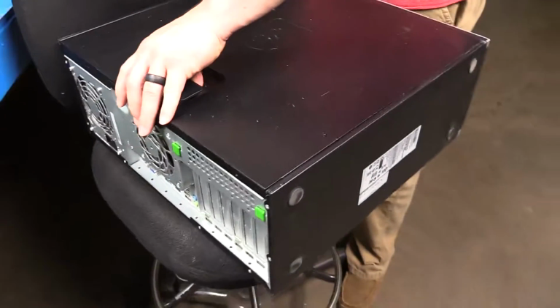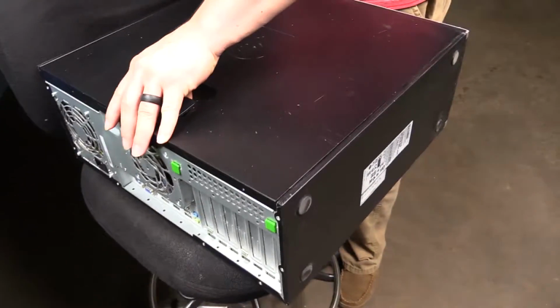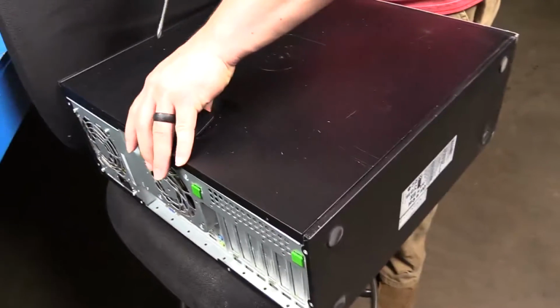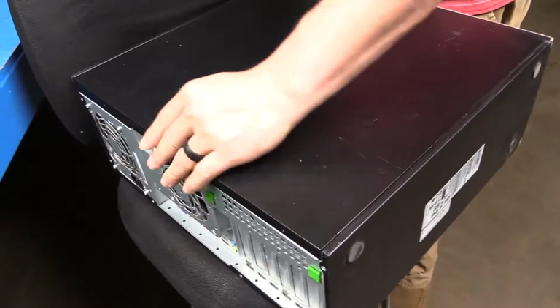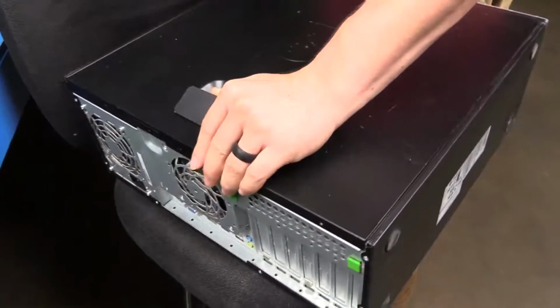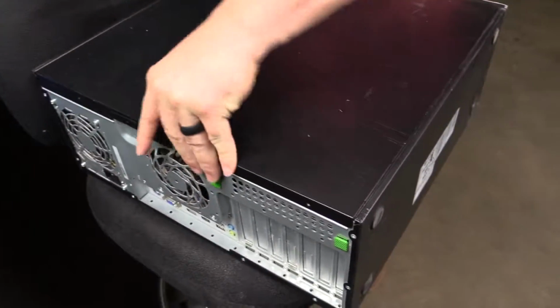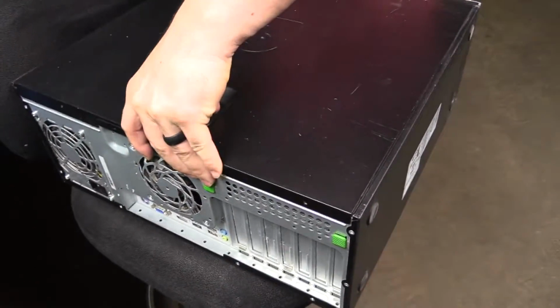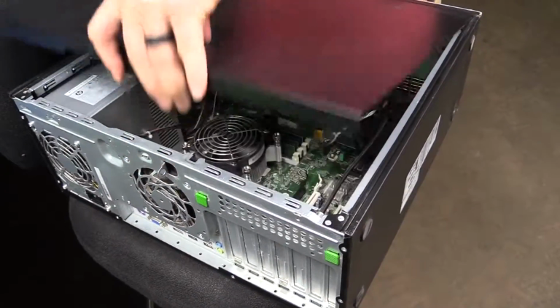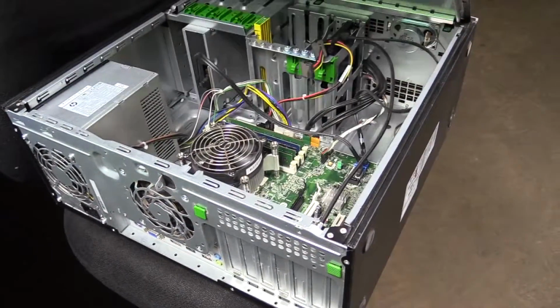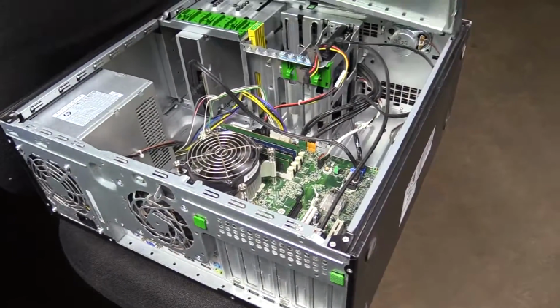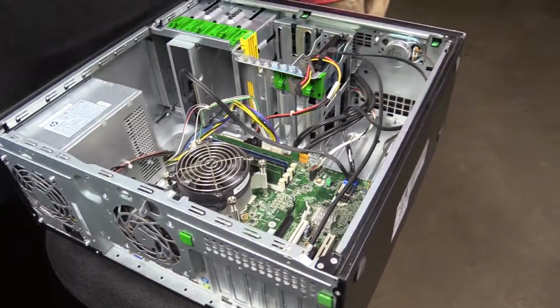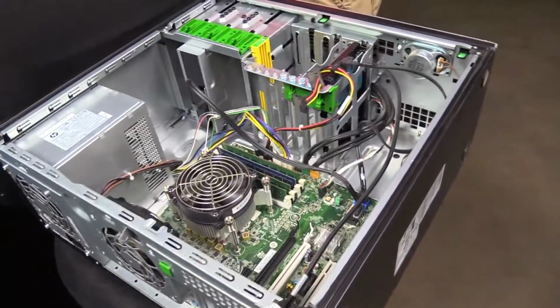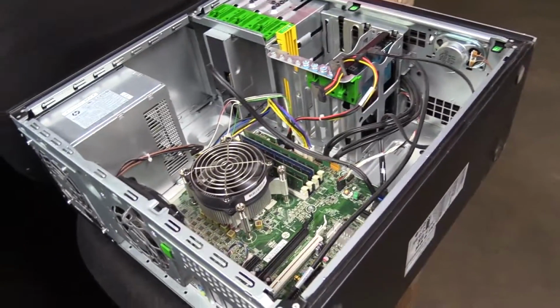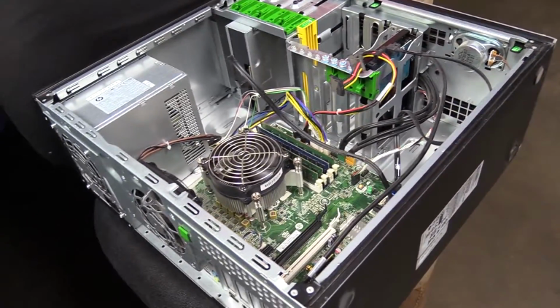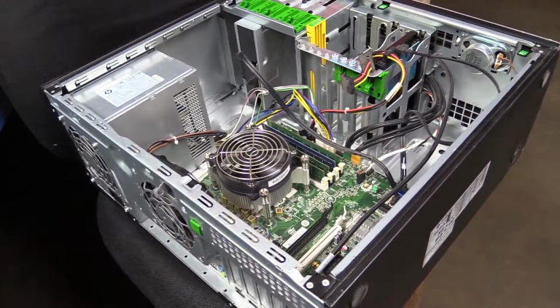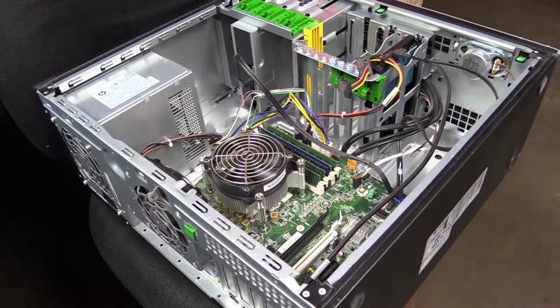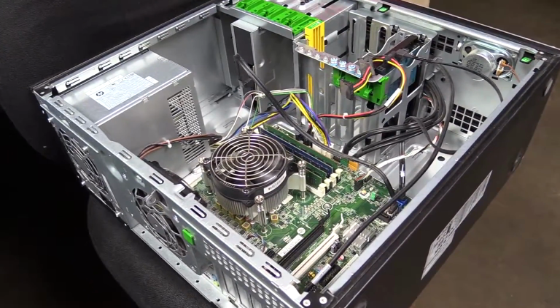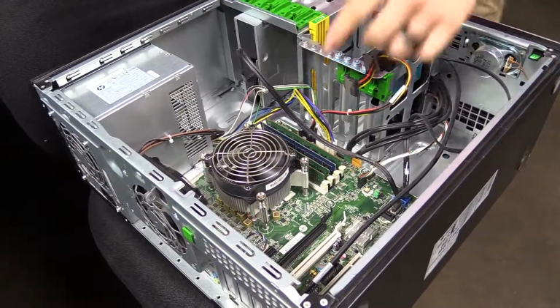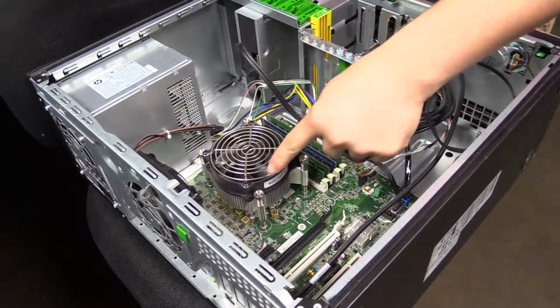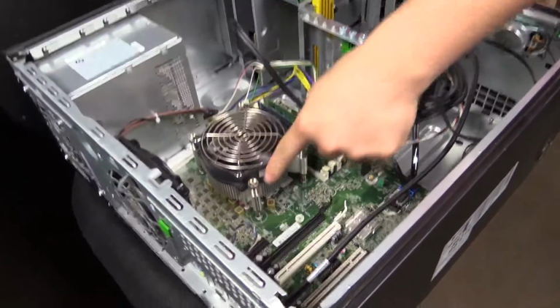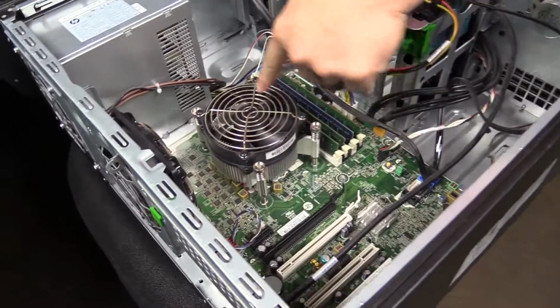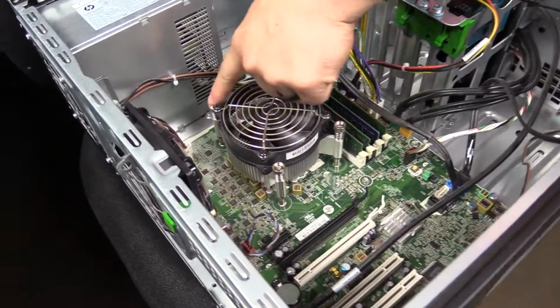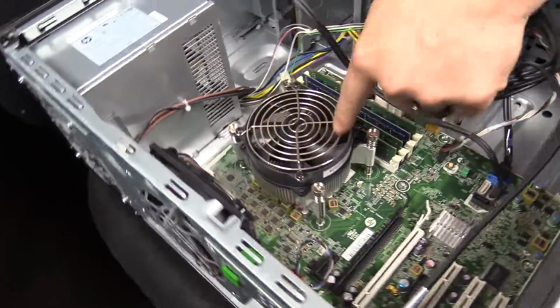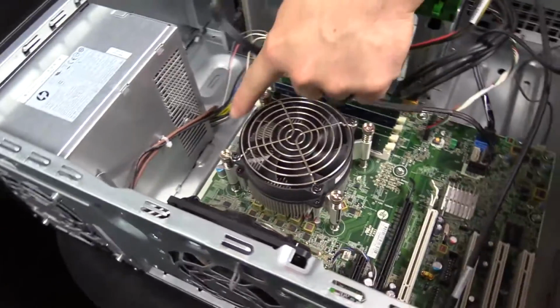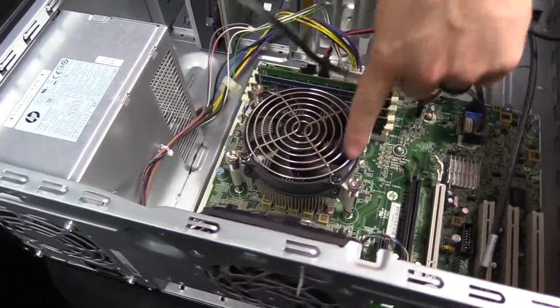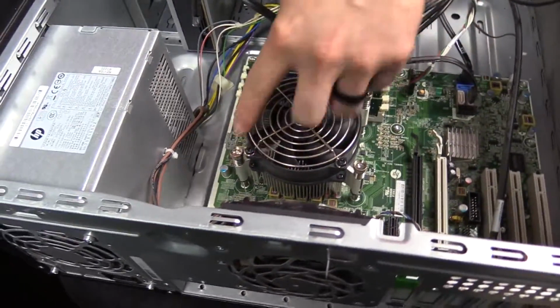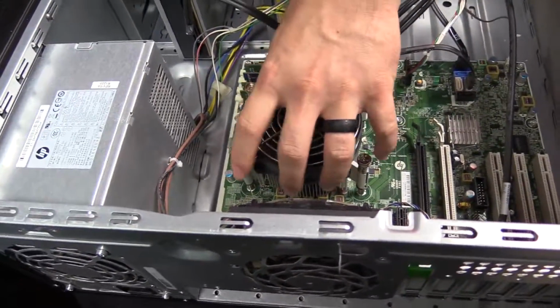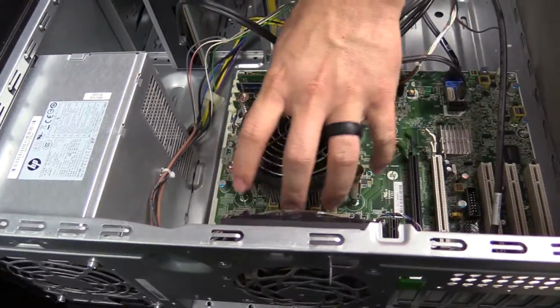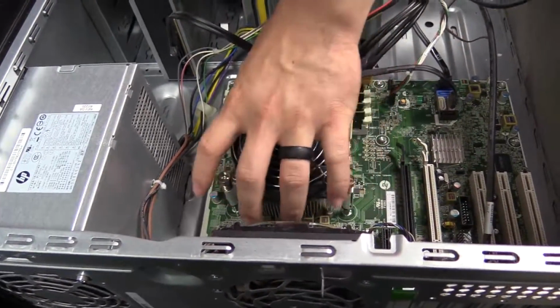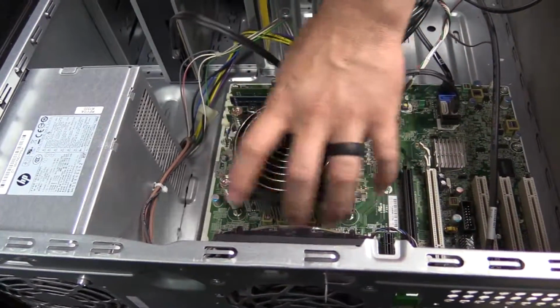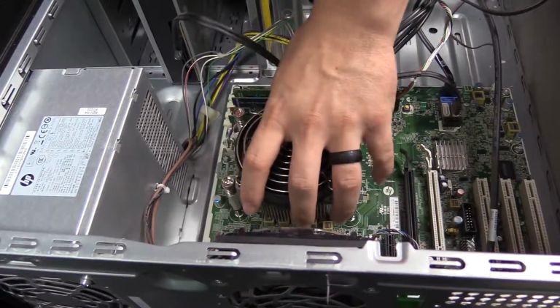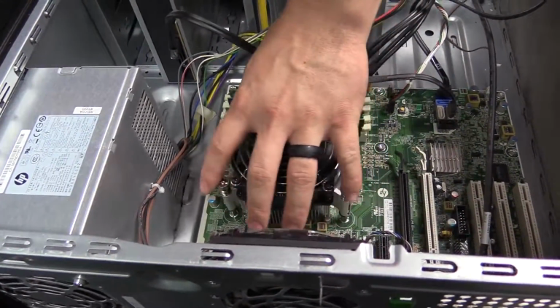So you're going to open the lid here with this latch, lift that up and pull it up. And if you look here, this thing right here is the fan and heat sink together.